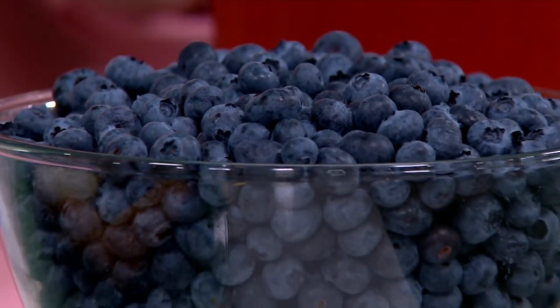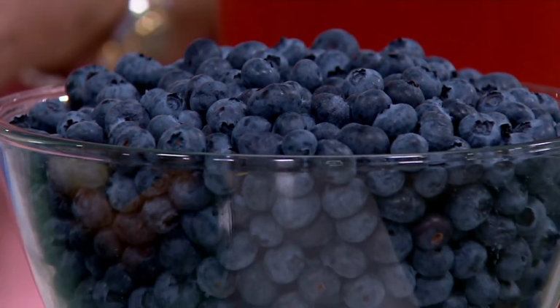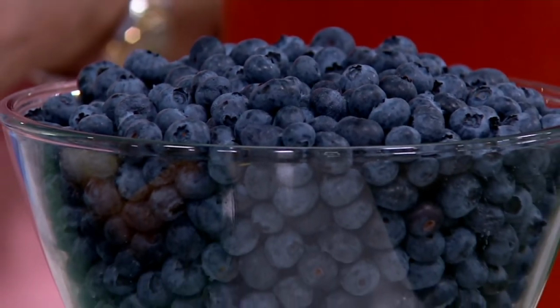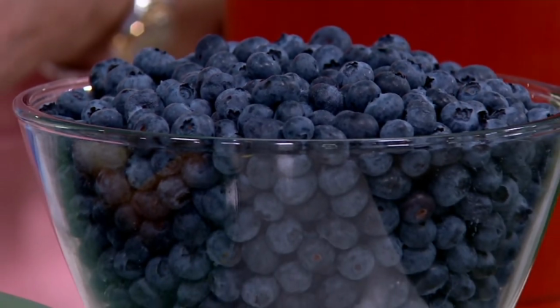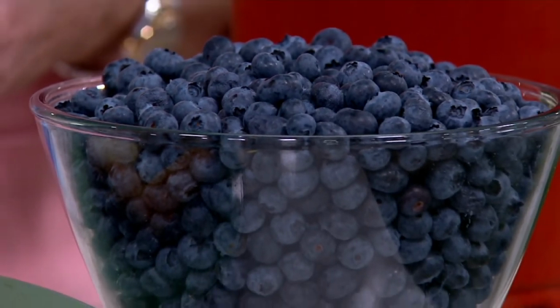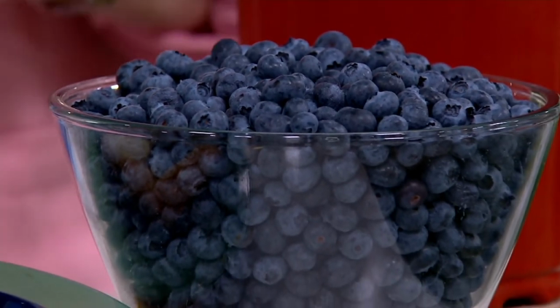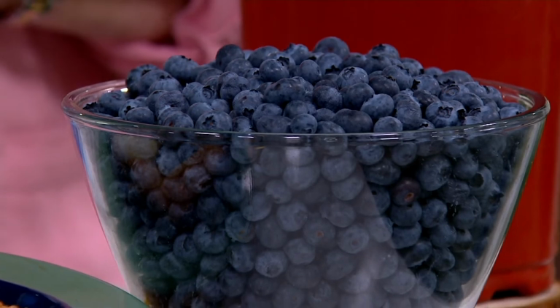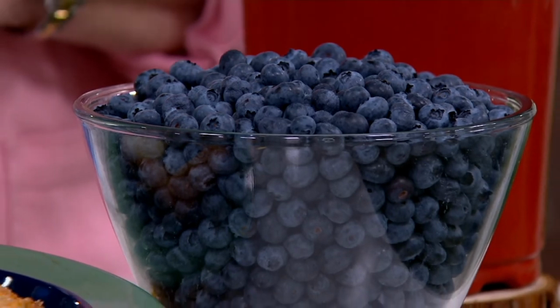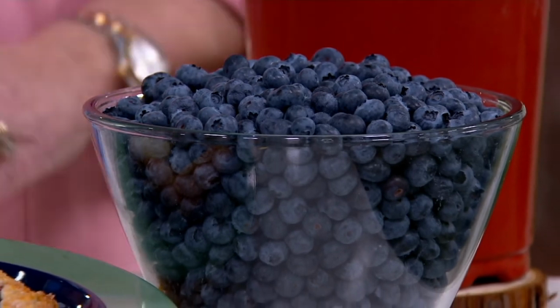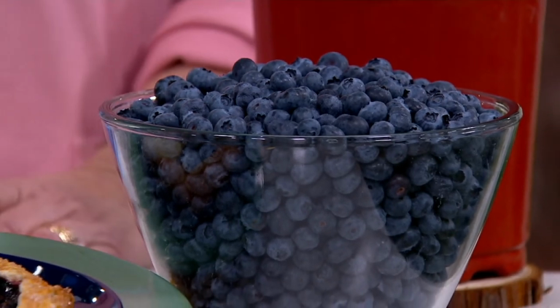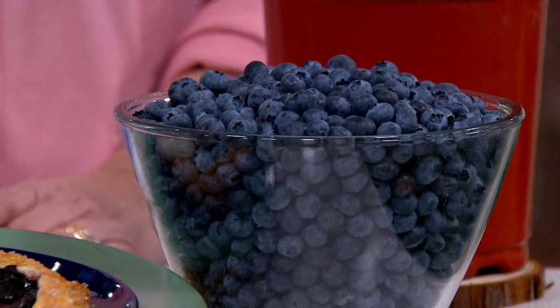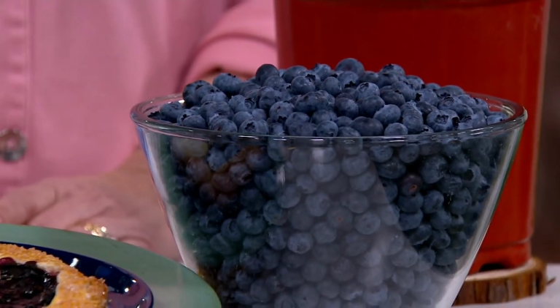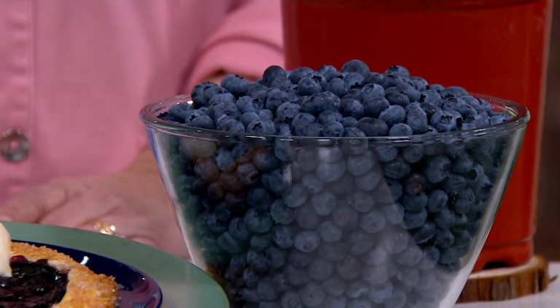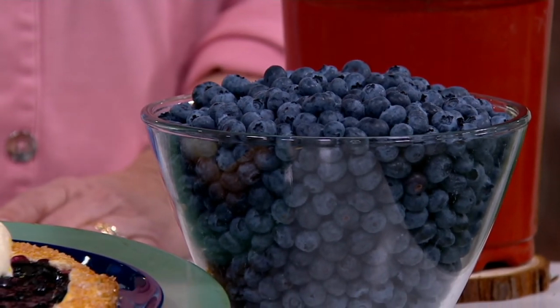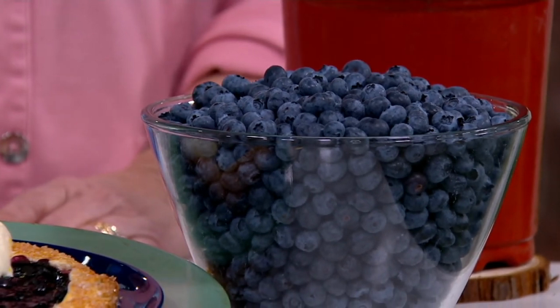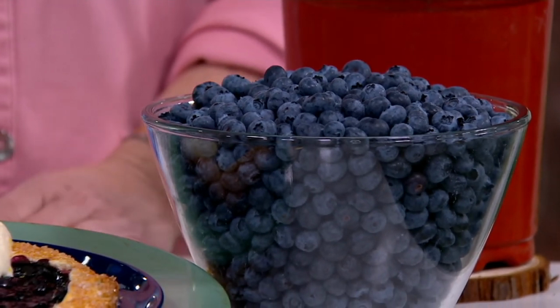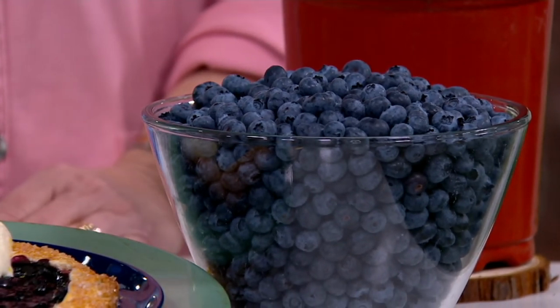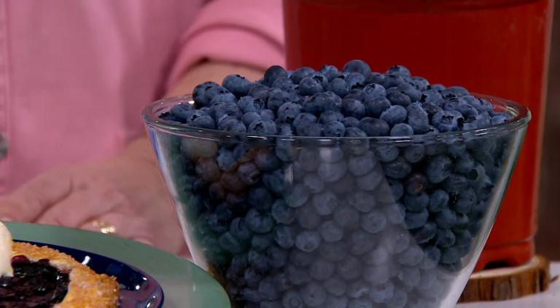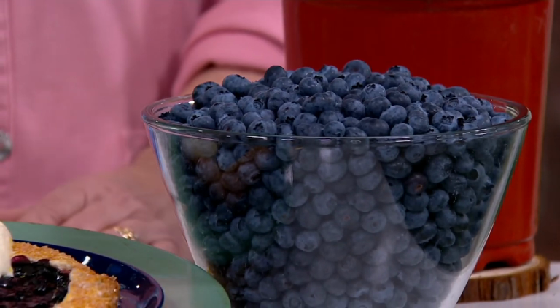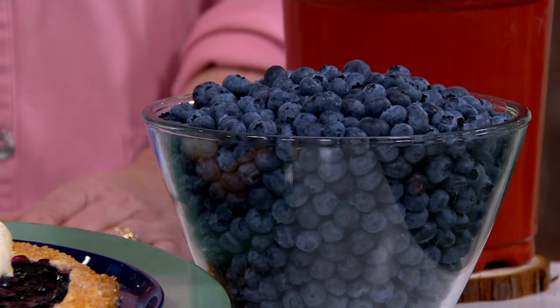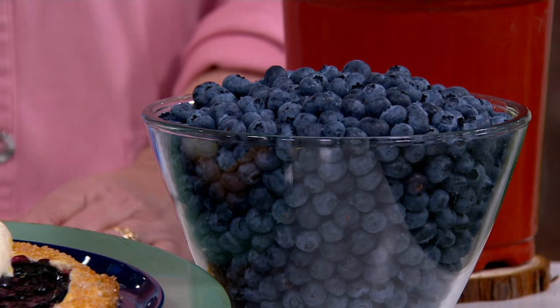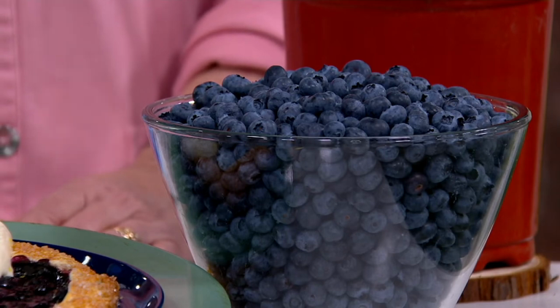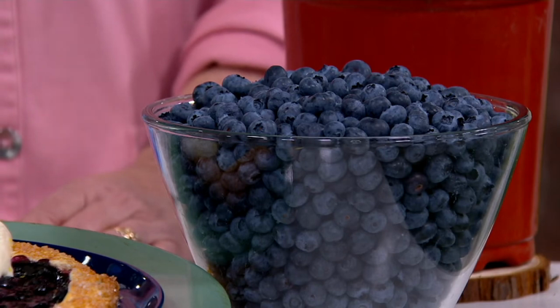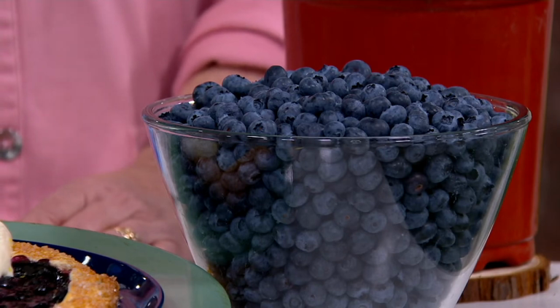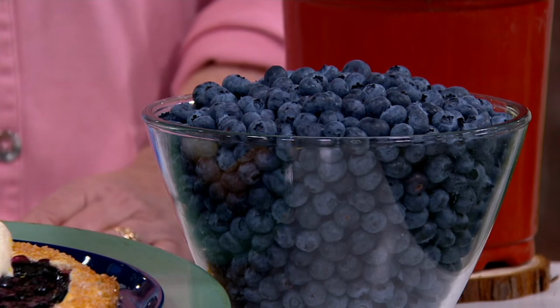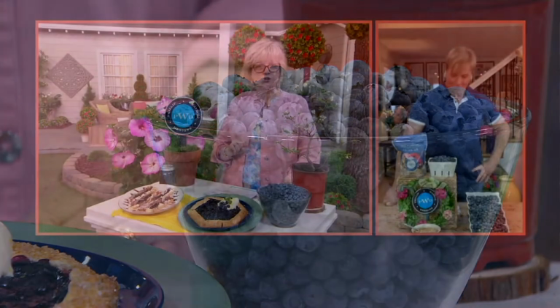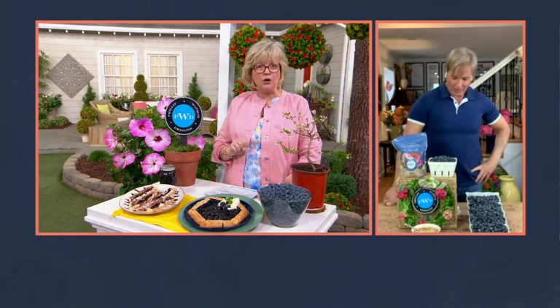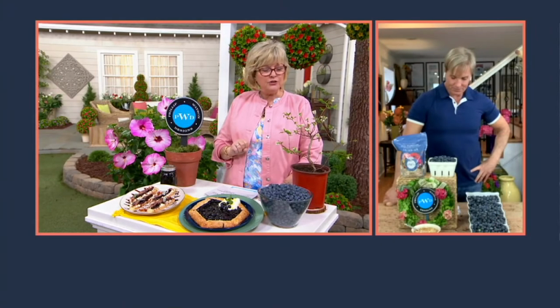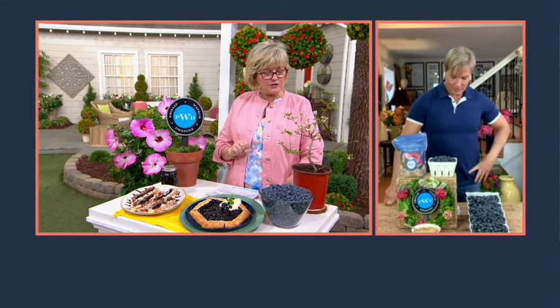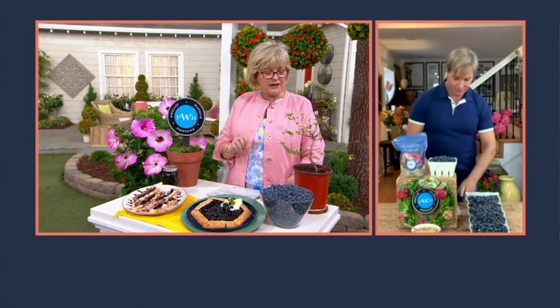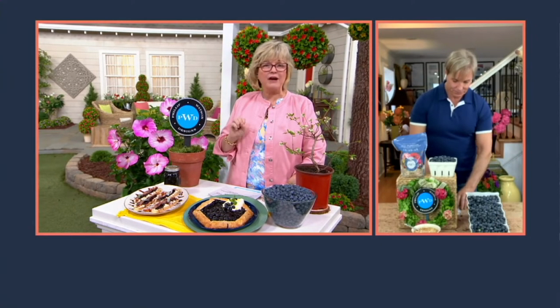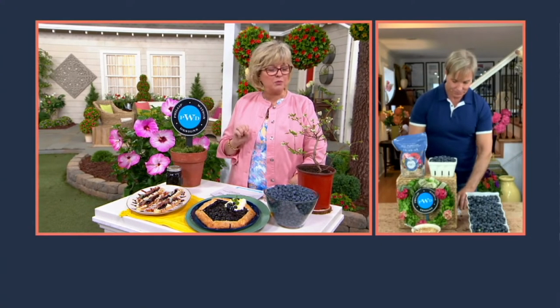Eat them in a fruit salad. Put them on top of your breakfast cereal or on top of some ice cream. Make some preserves. Make a pie. You will absolutely love it. And any ones that you miss and forget to pick, the birds will love them, too. So you never have to tidy up after this plant.